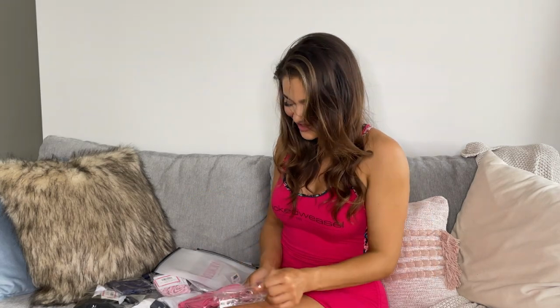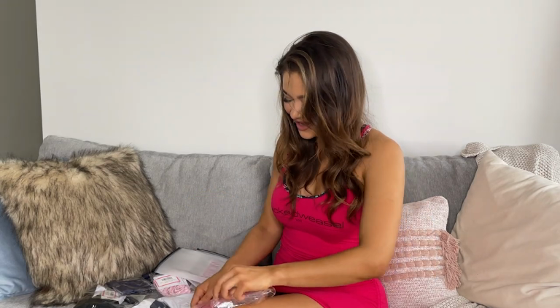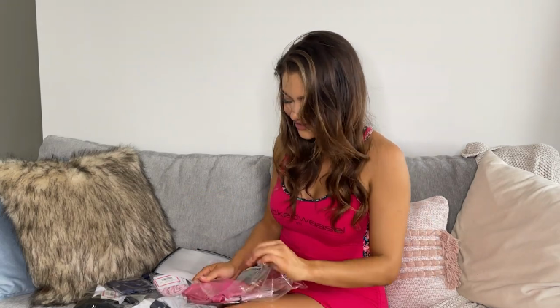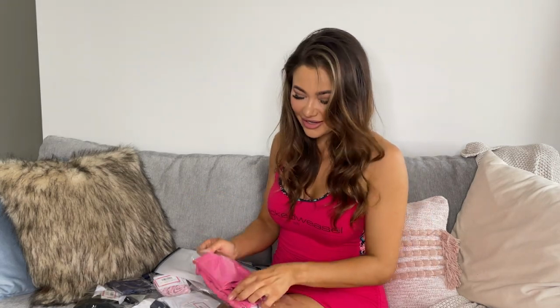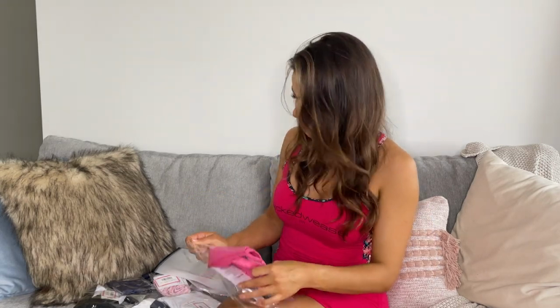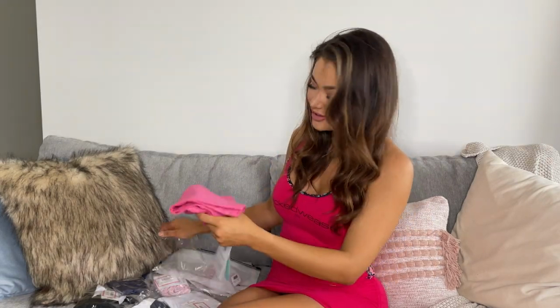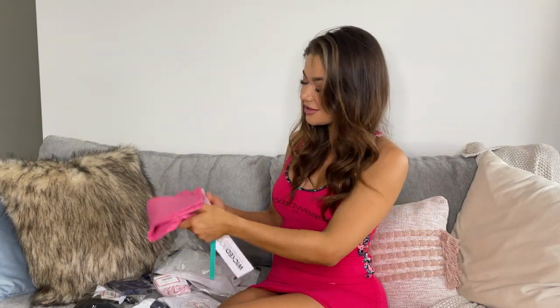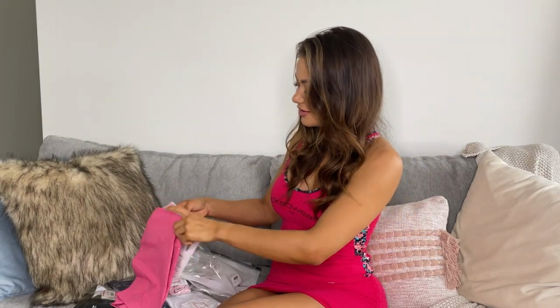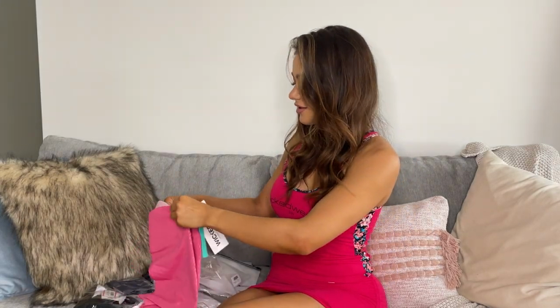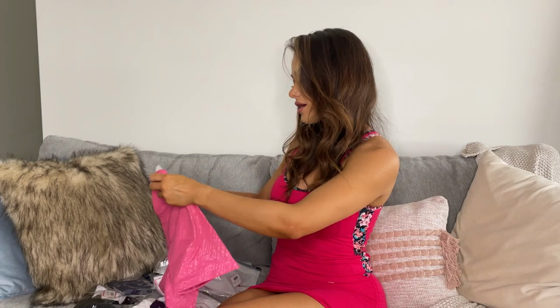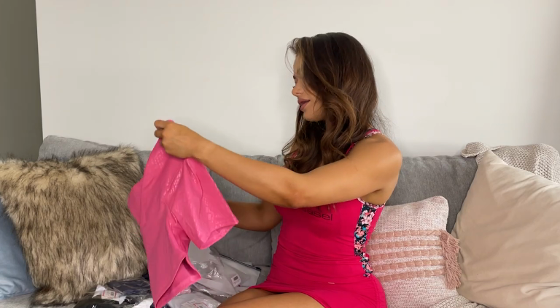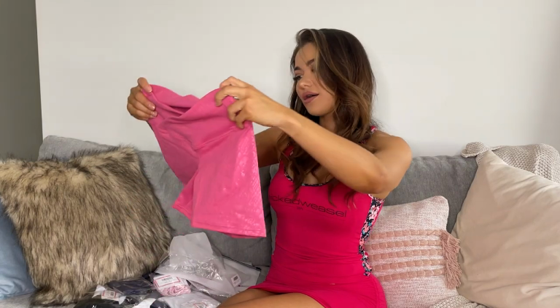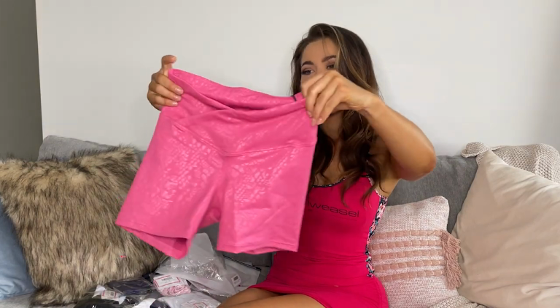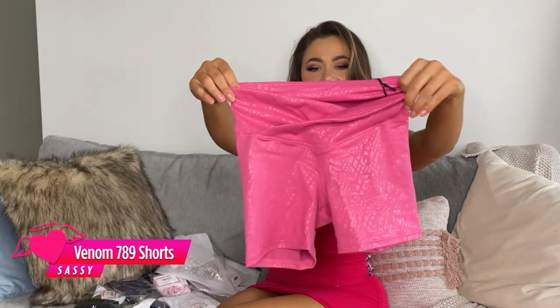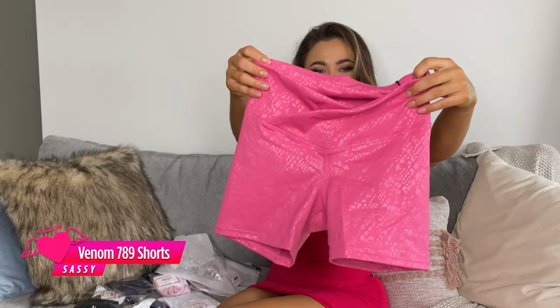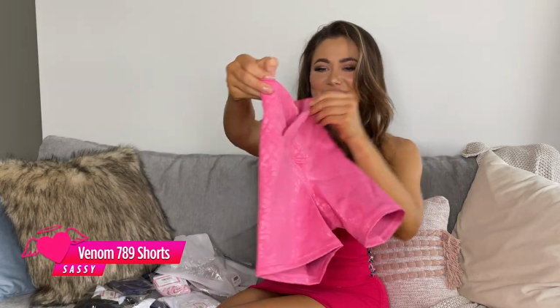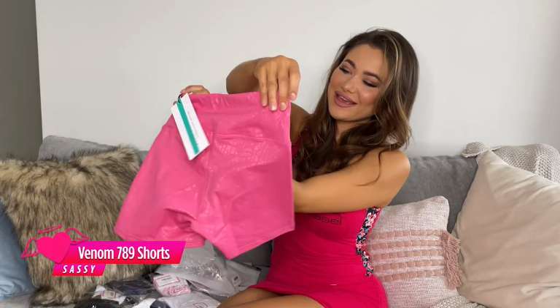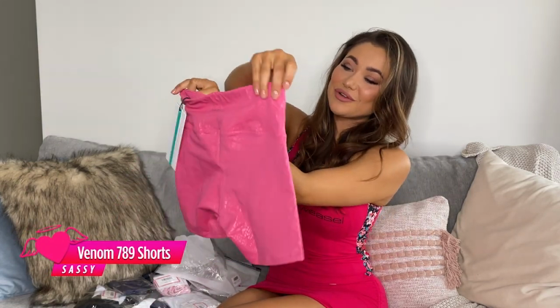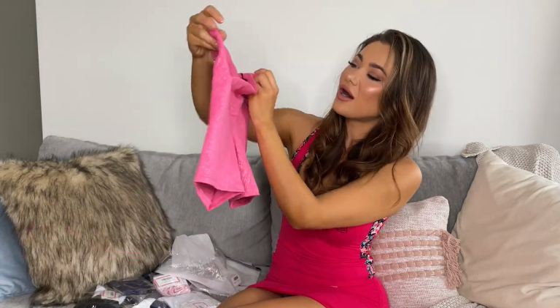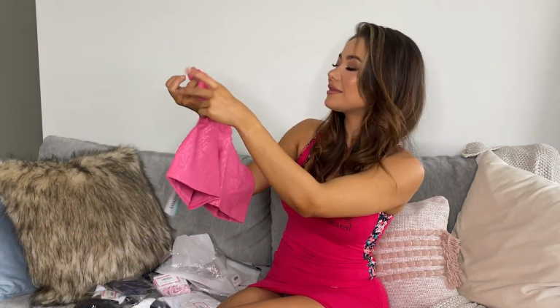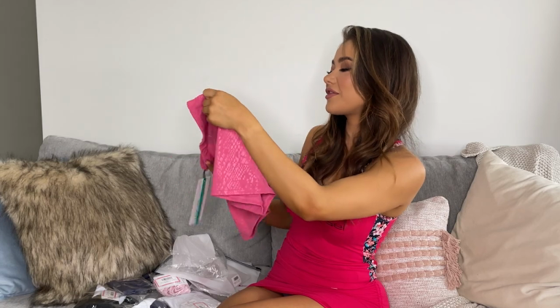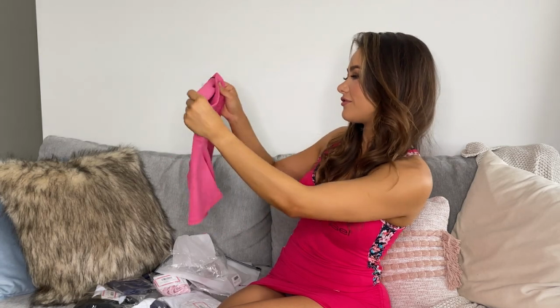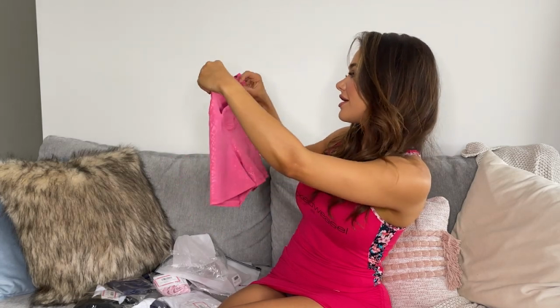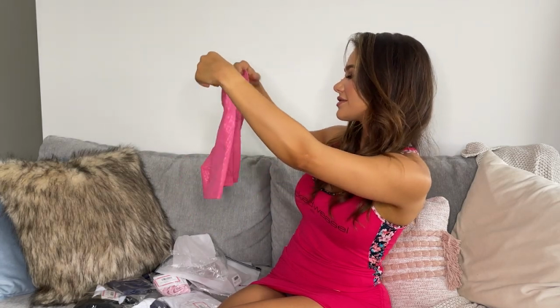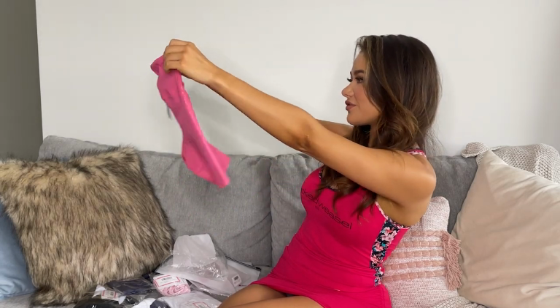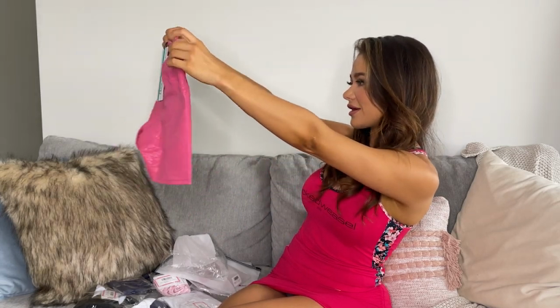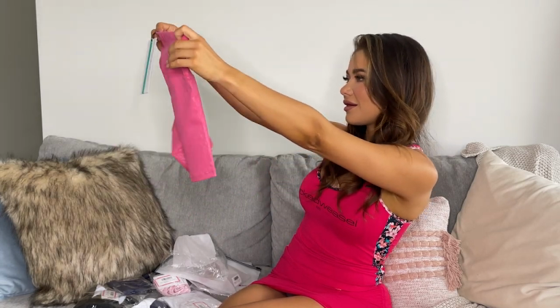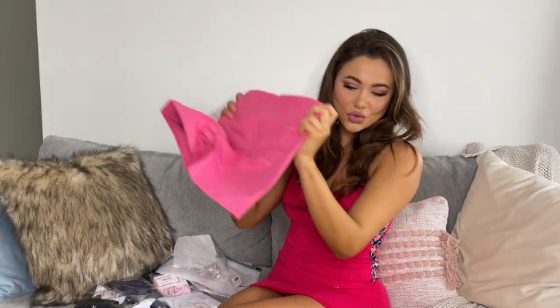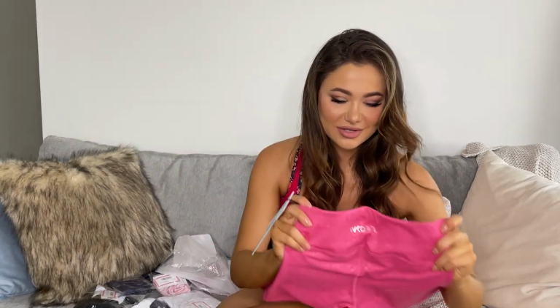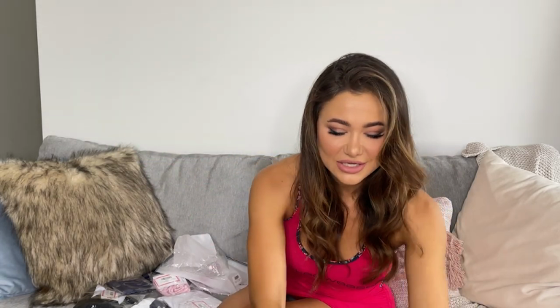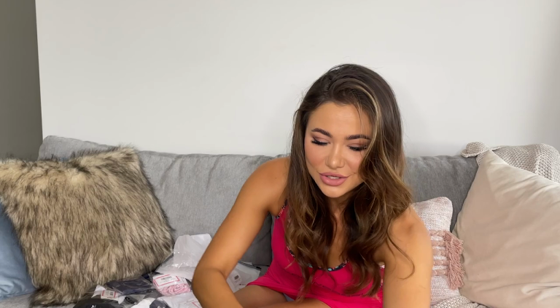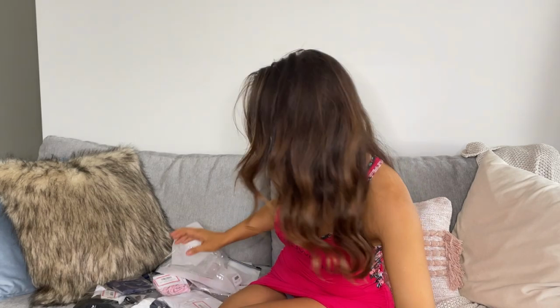Let's have a look. Oh, wow. Look at those. They are beautiful. I love the V front. They are so flattering. That's going to look so good on.